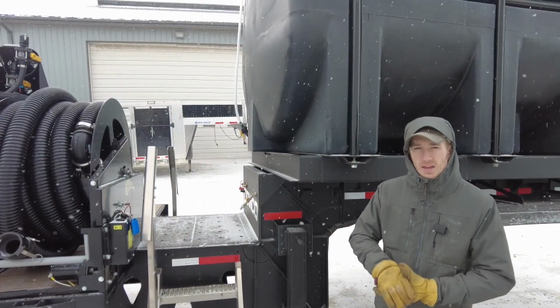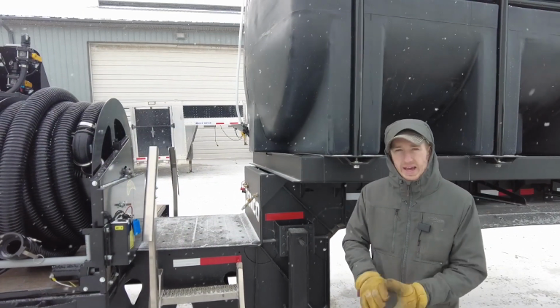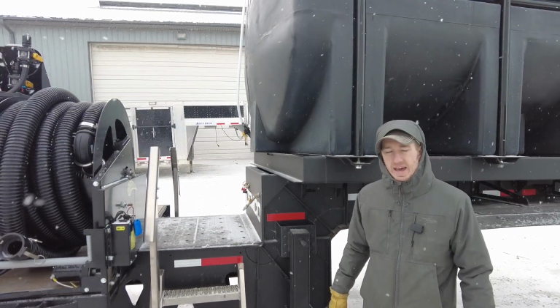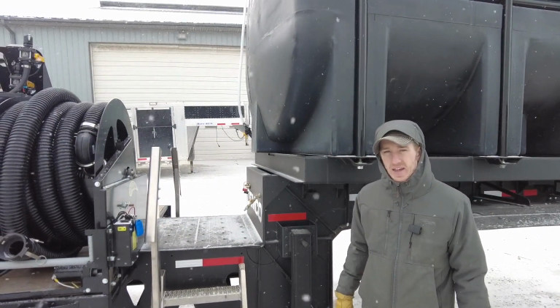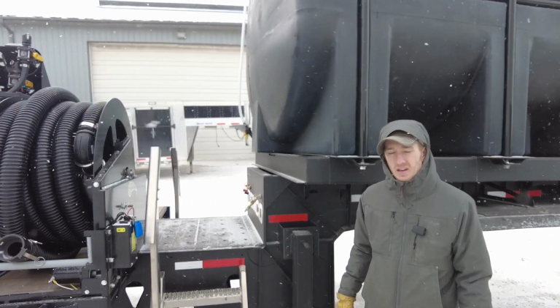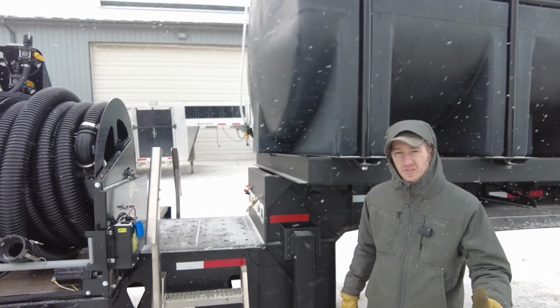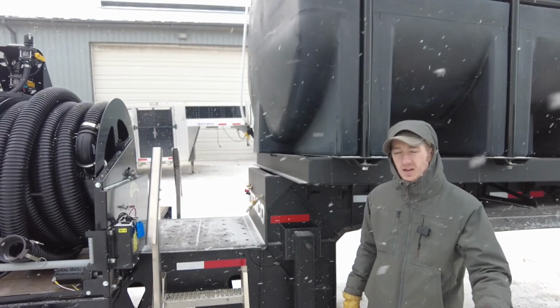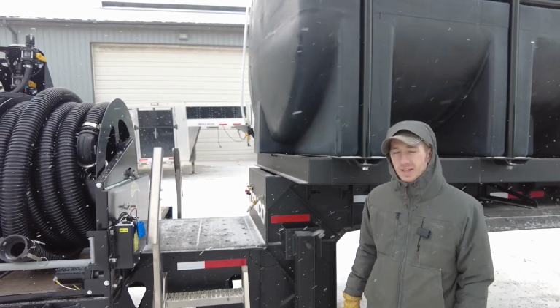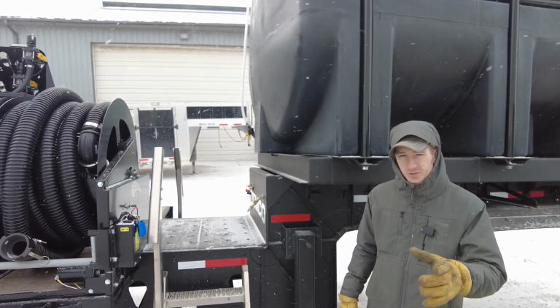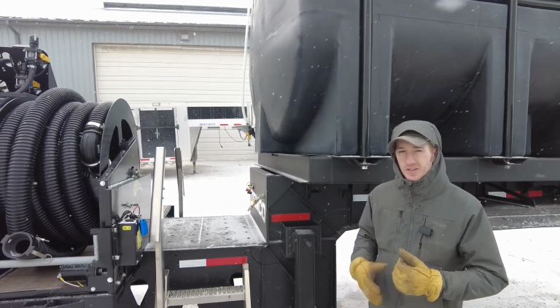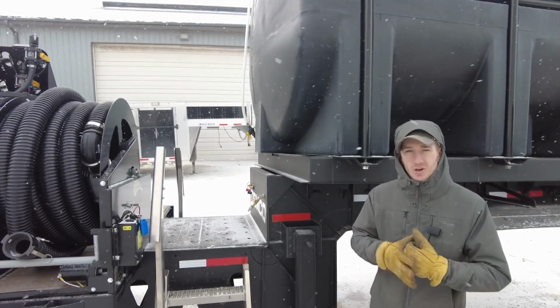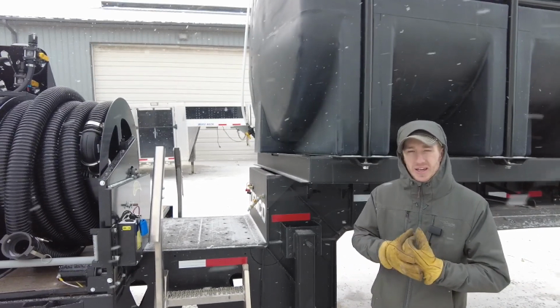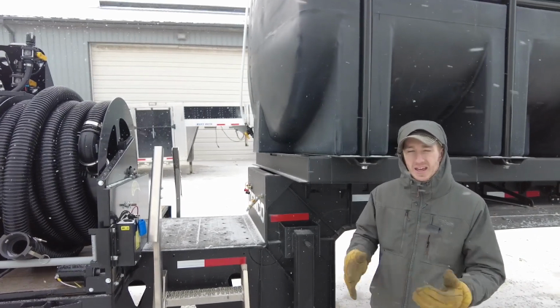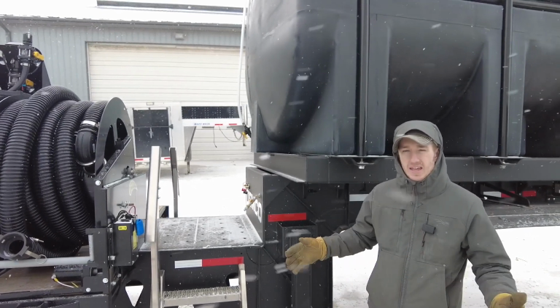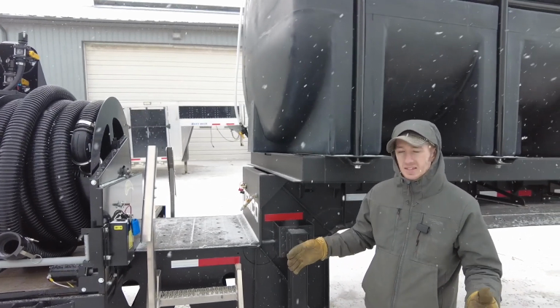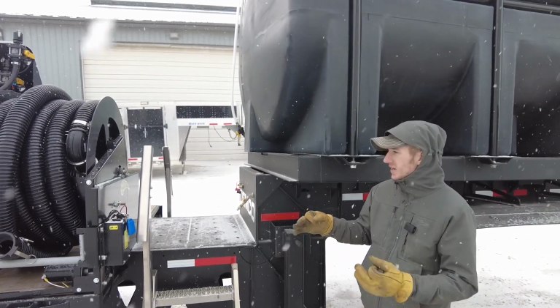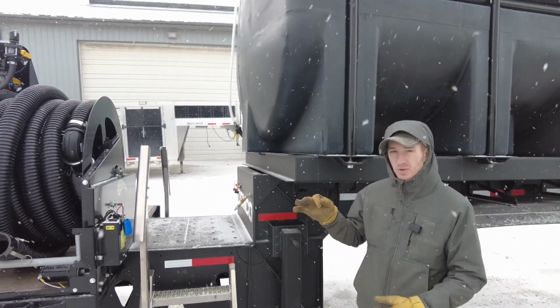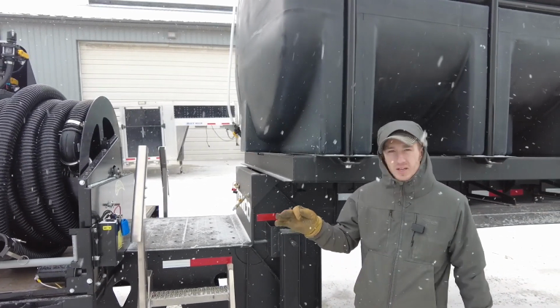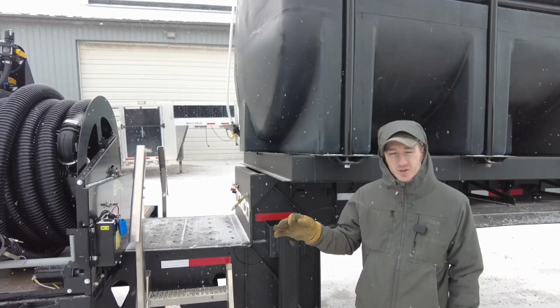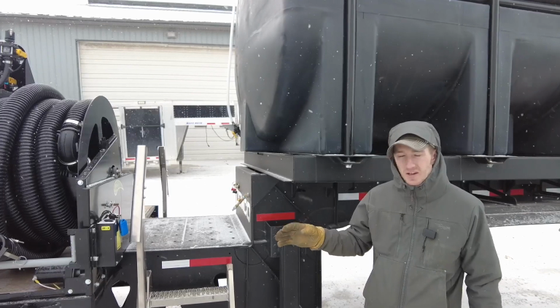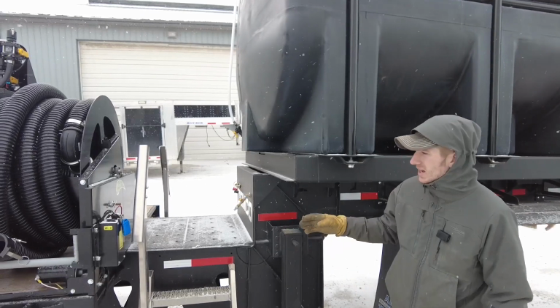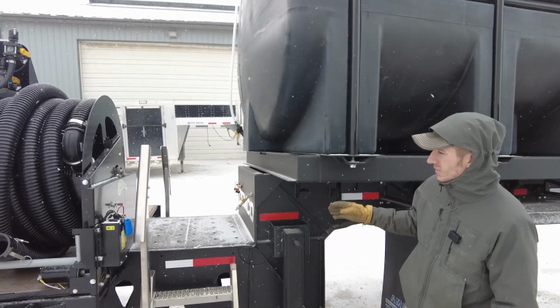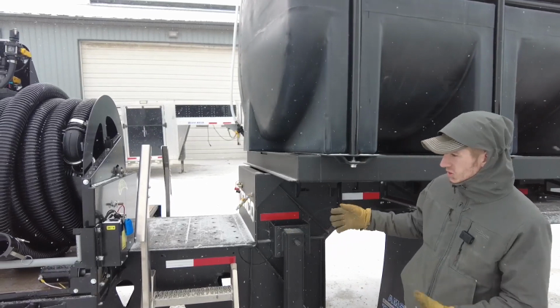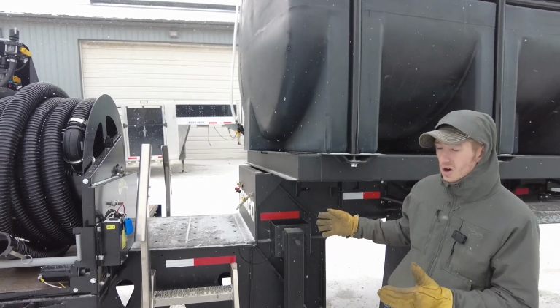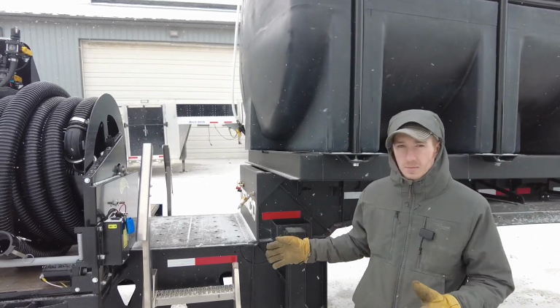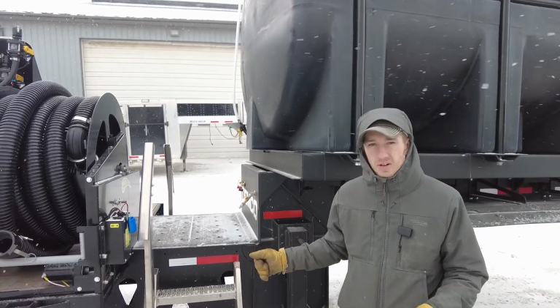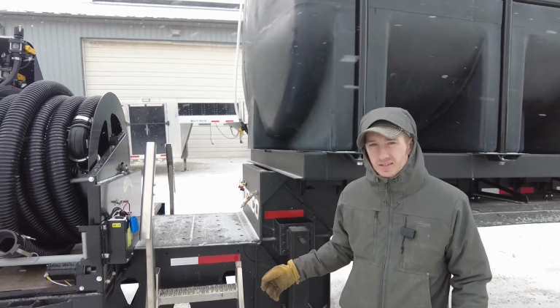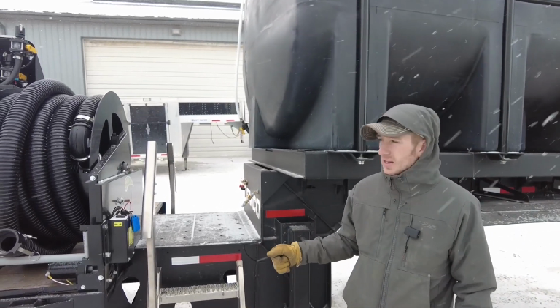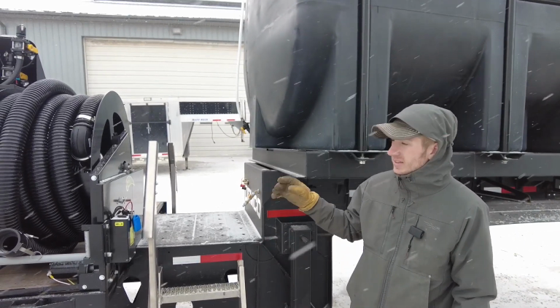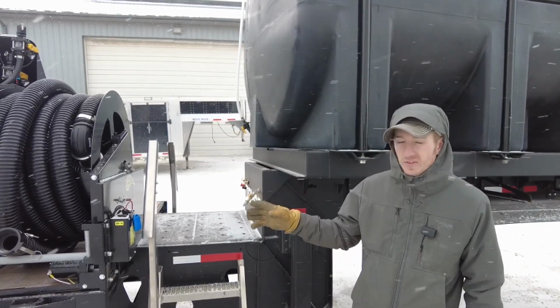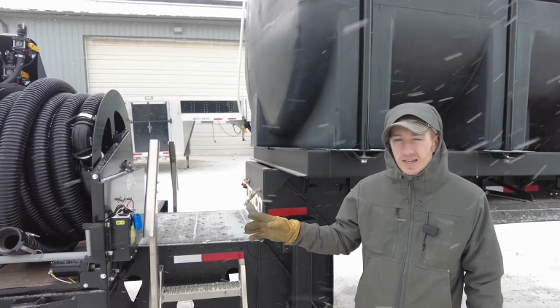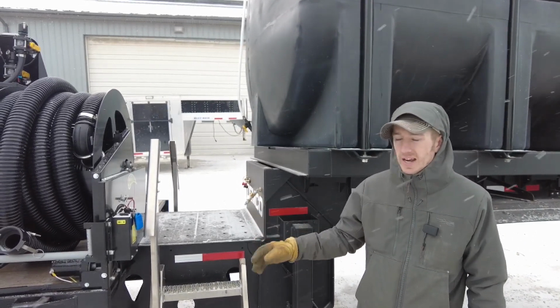Hey guys, Adam Fennig here with Fennig Equipment. You're tuned into the Talking Shed. This is video number three of this trailer — we're doing an awesome upfit on this thing, and I think we've finally got it done.